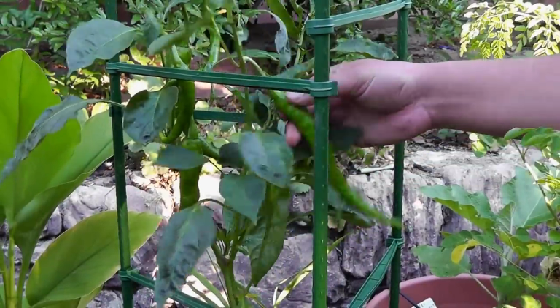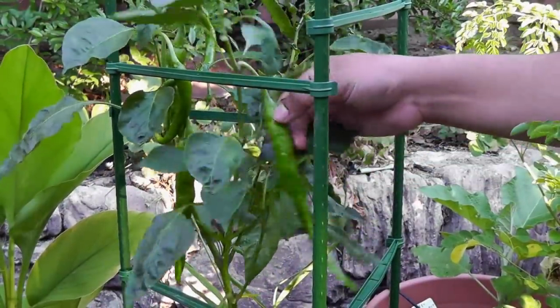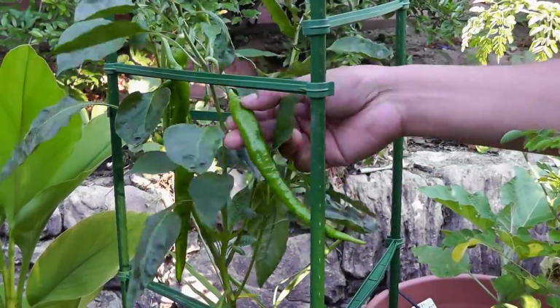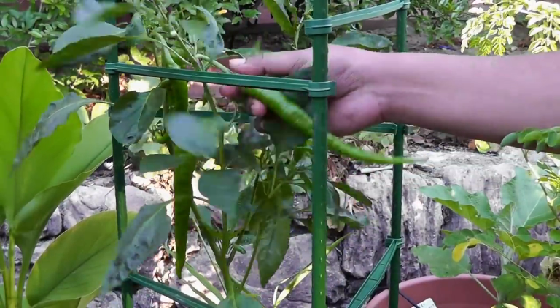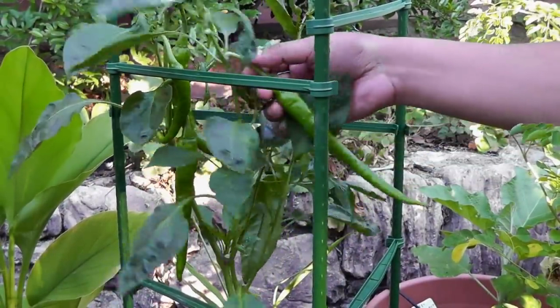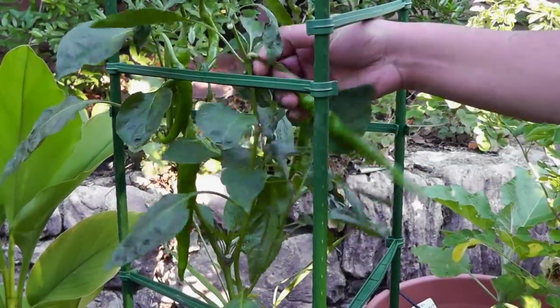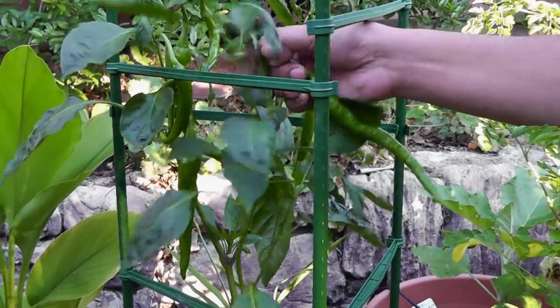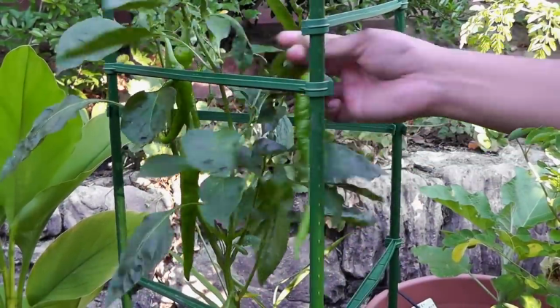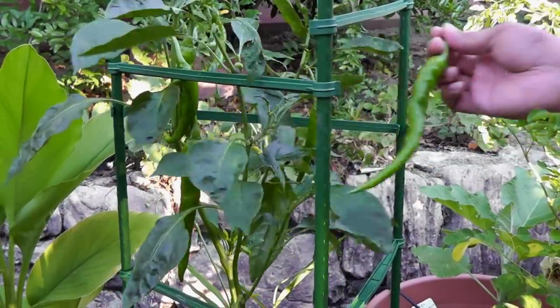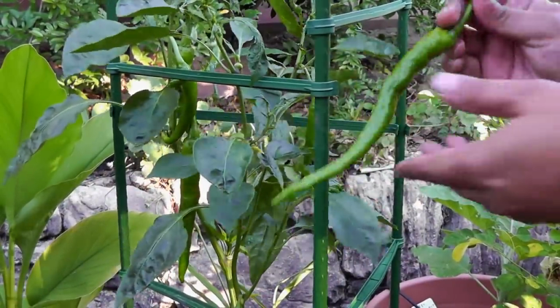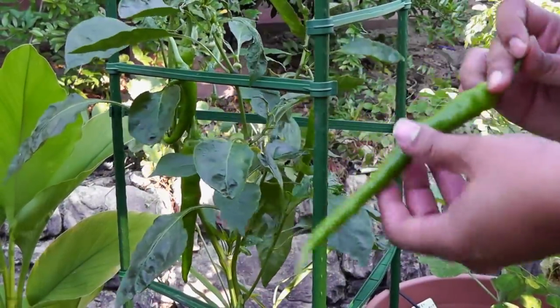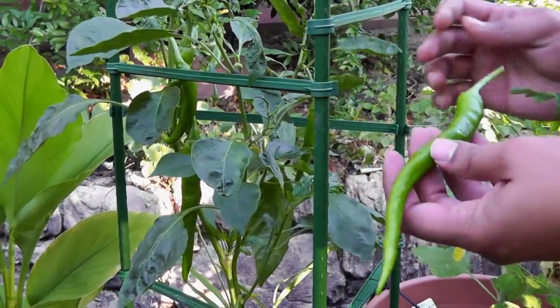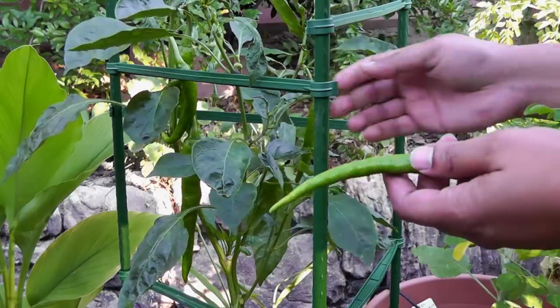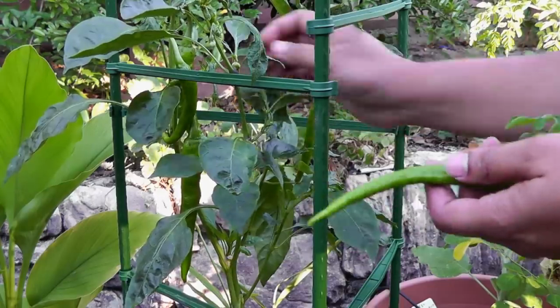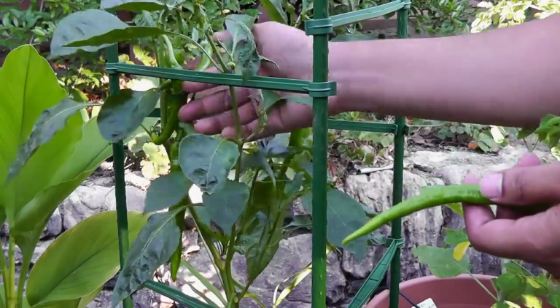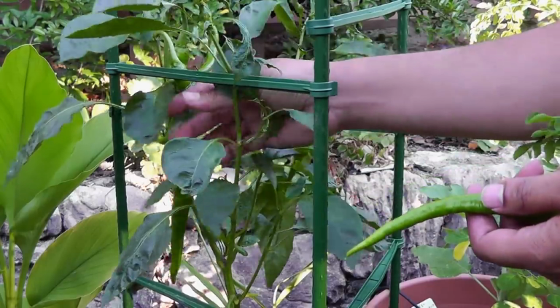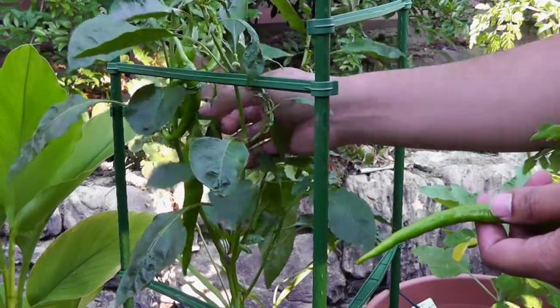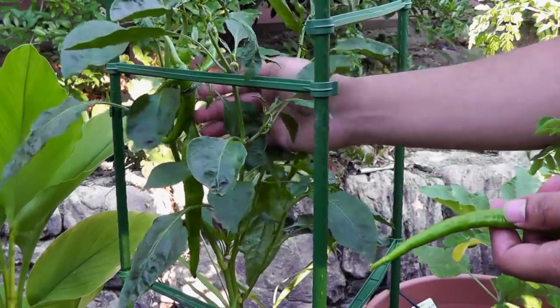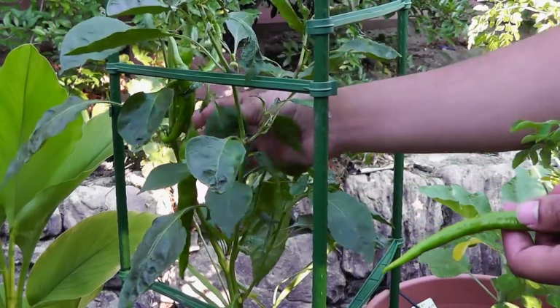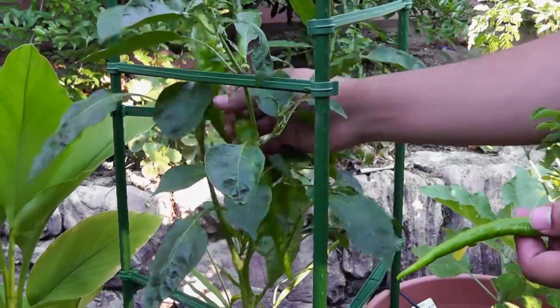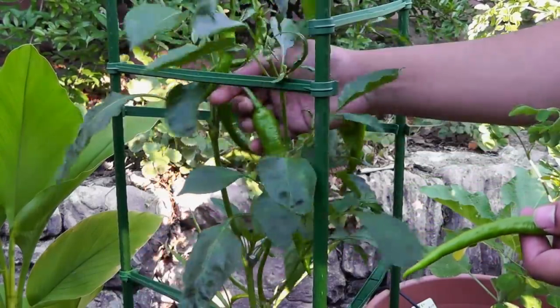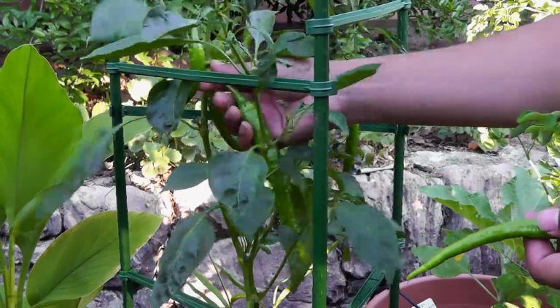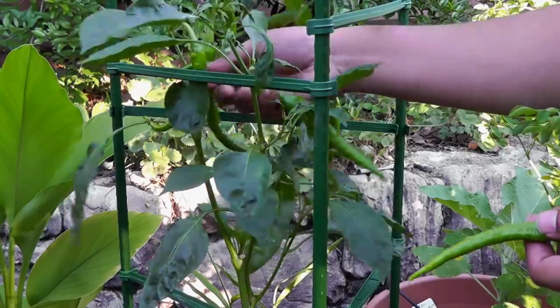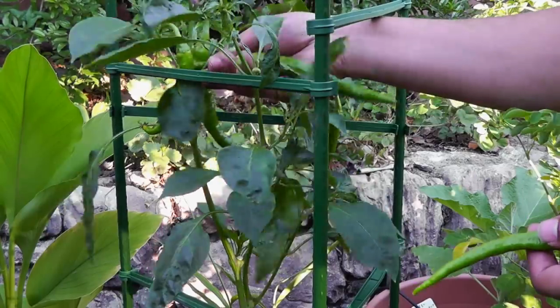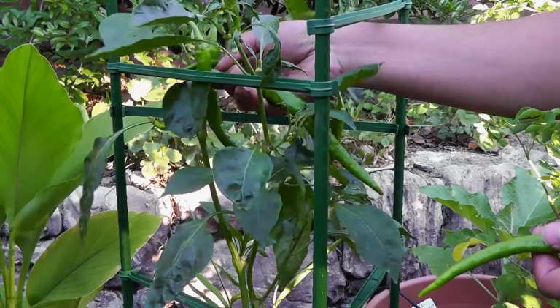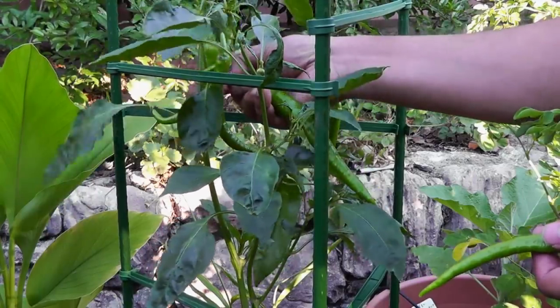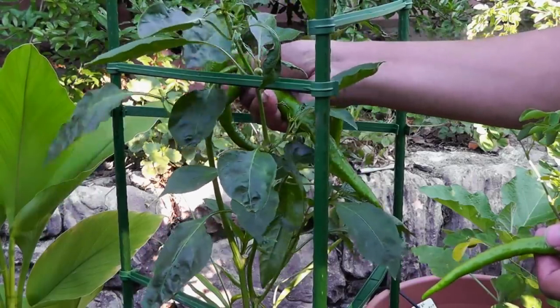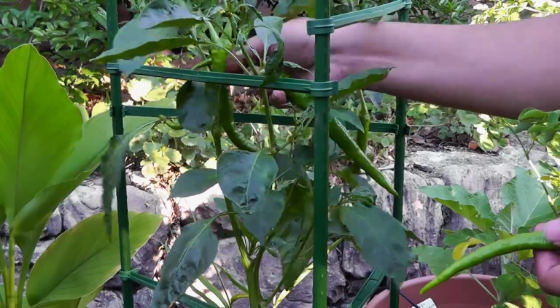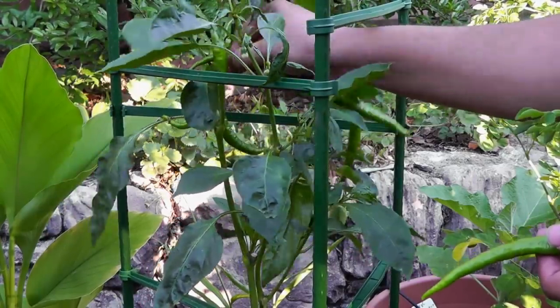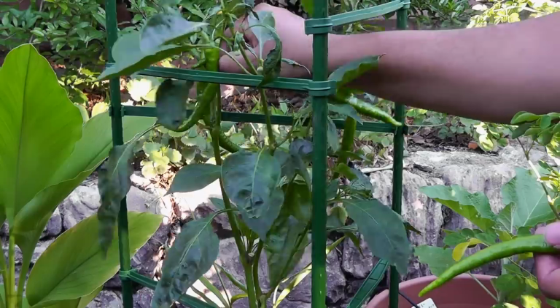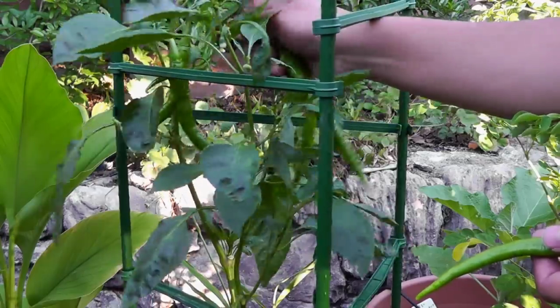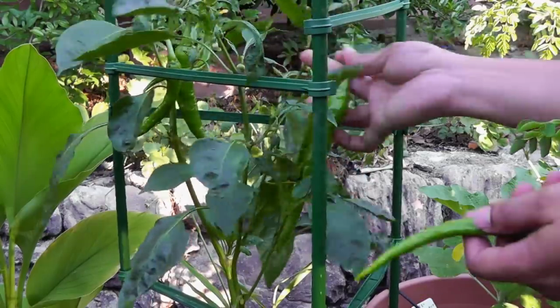If you want to know more about what kind of fertilizers to add for pepper plants and what kind of watering schedule pepper plants need, do check out the video on your screen for a lot of other details.